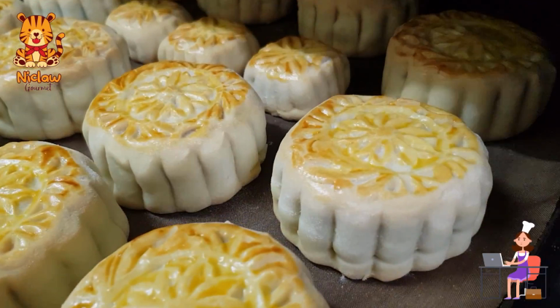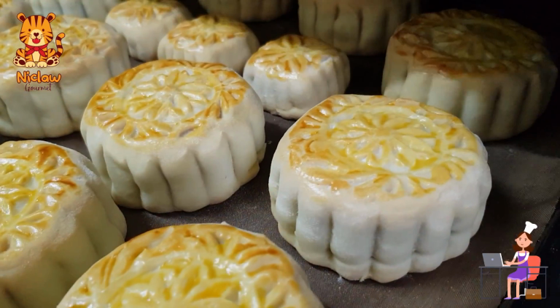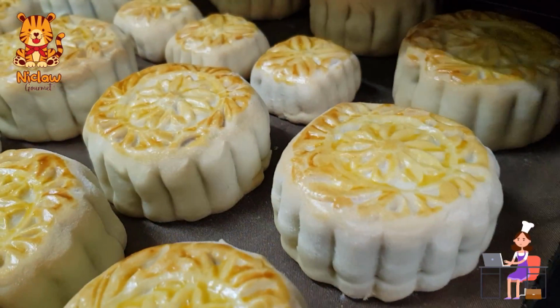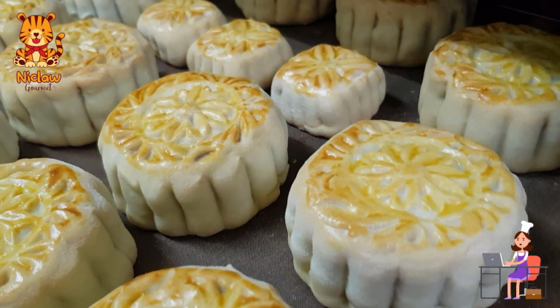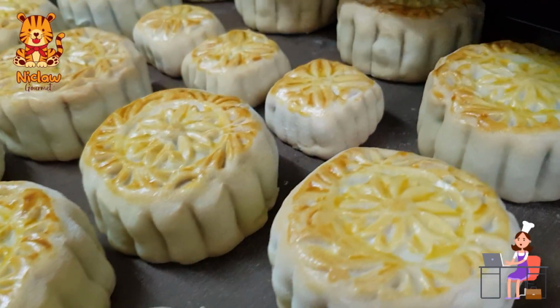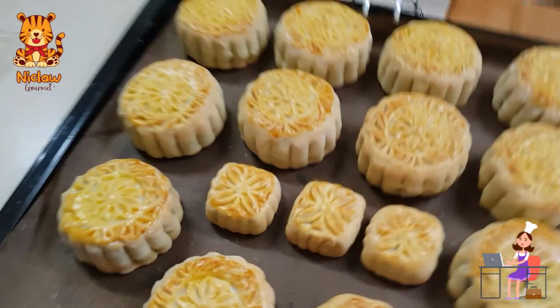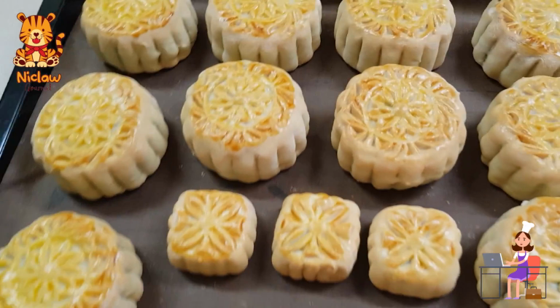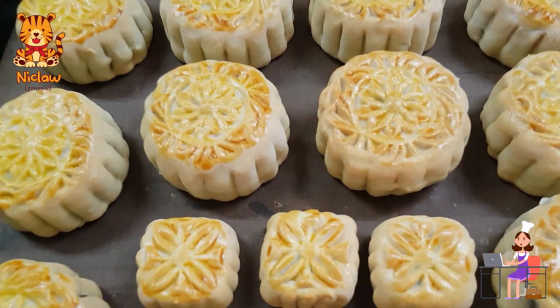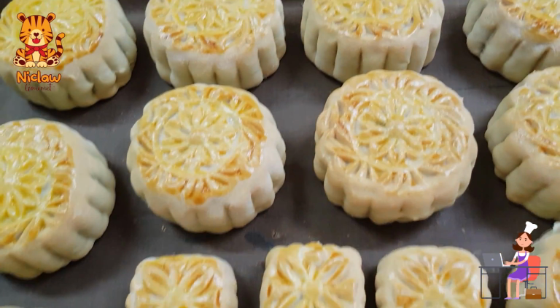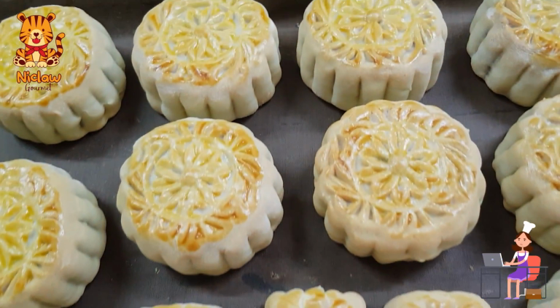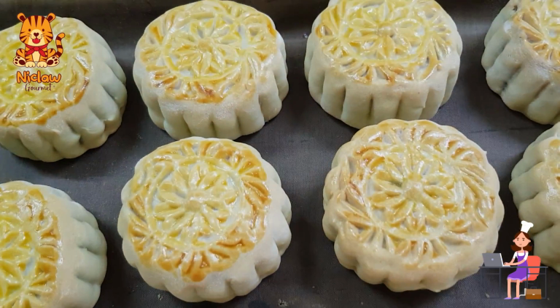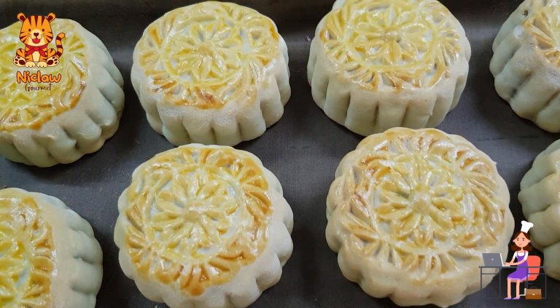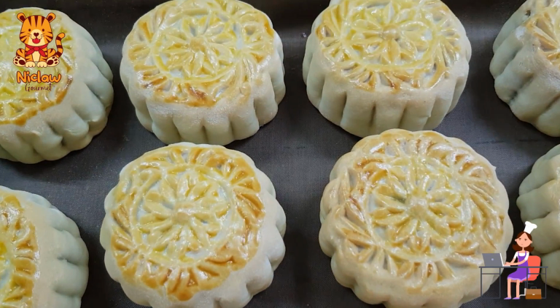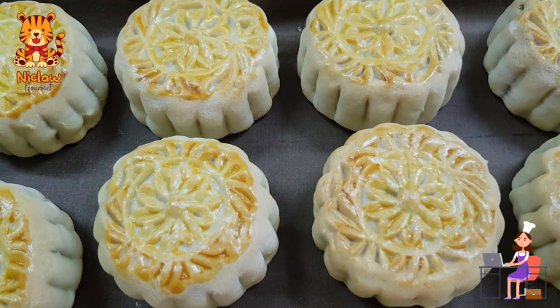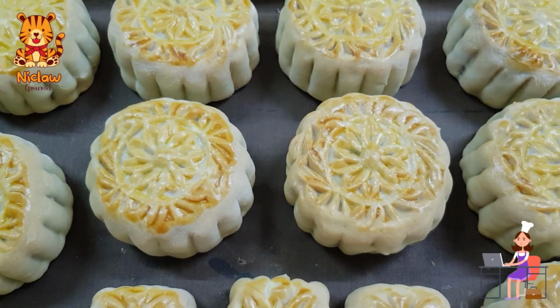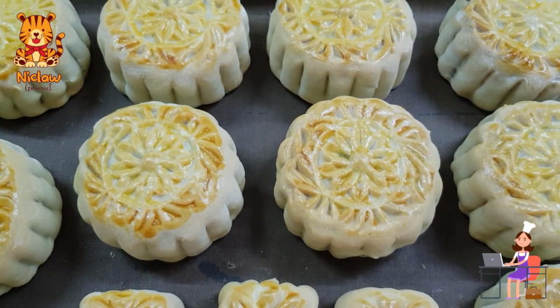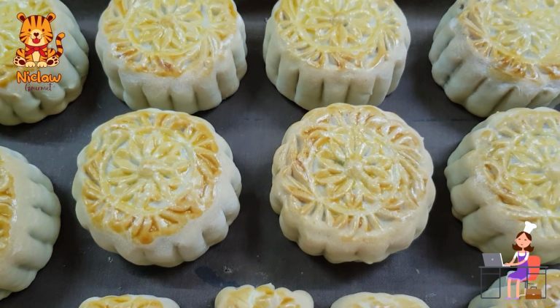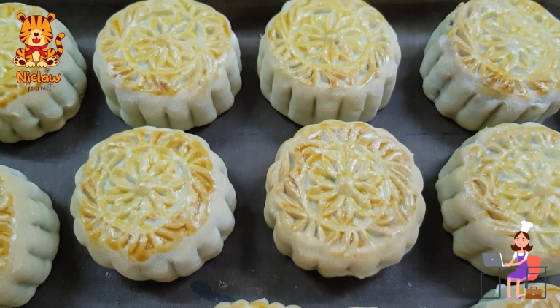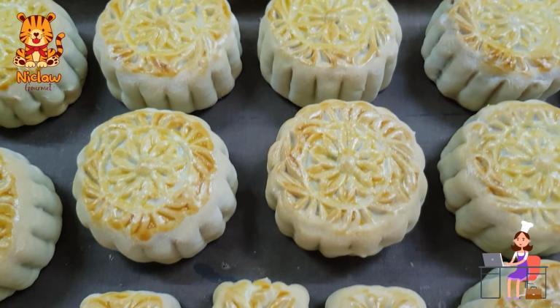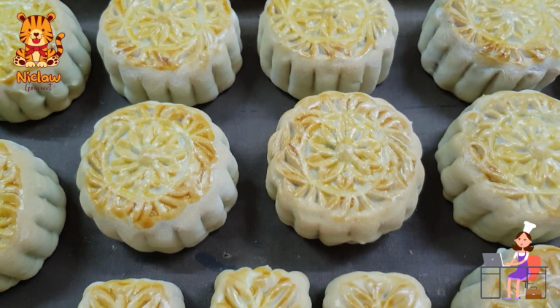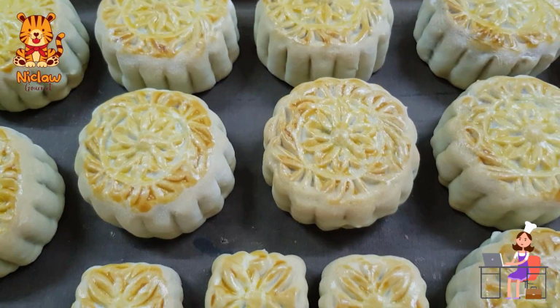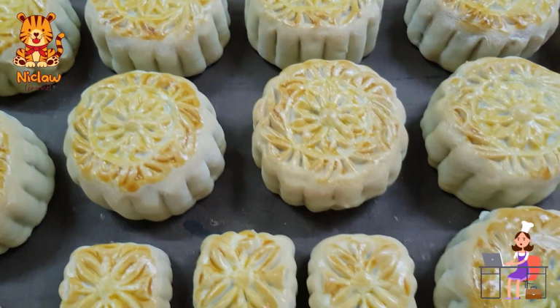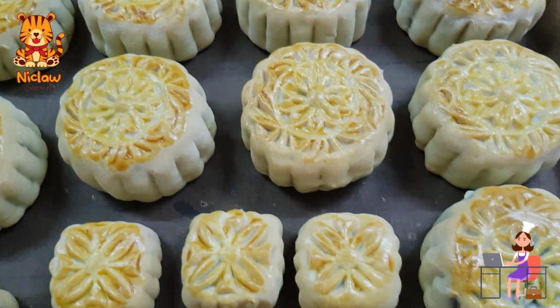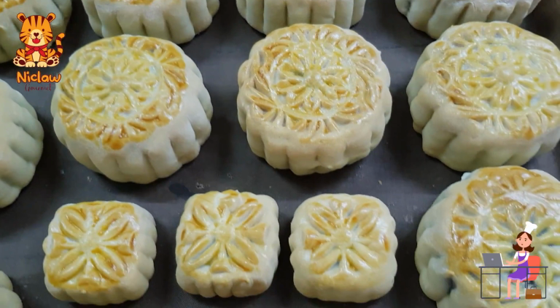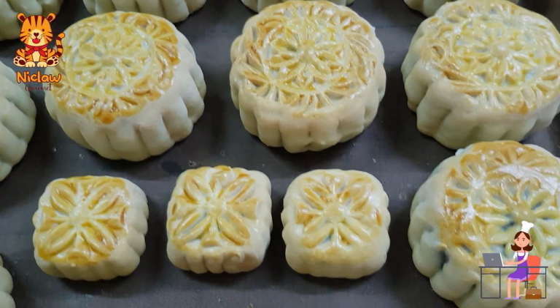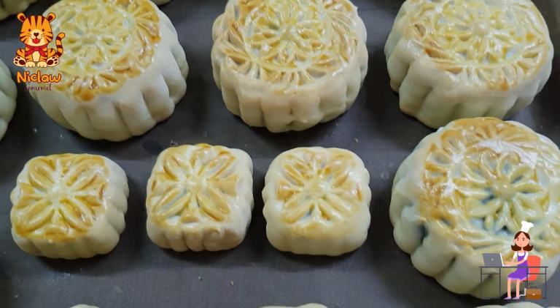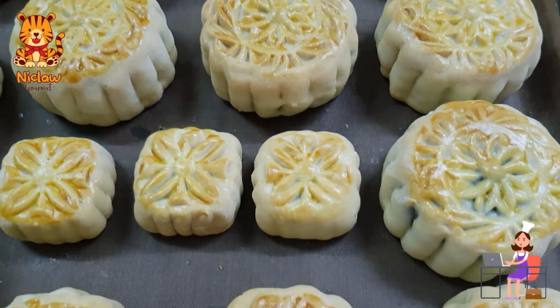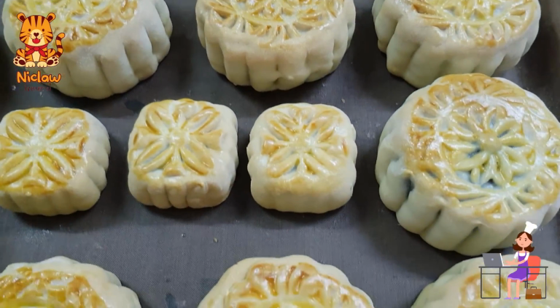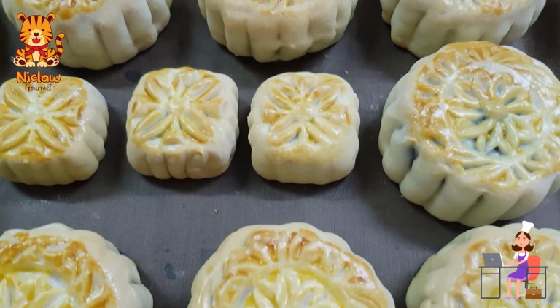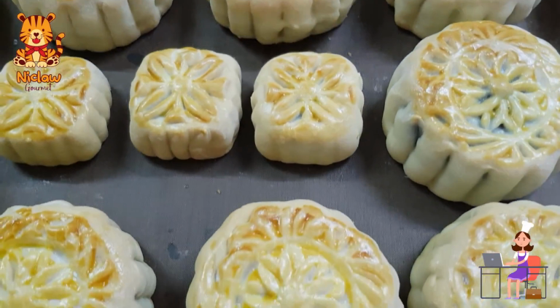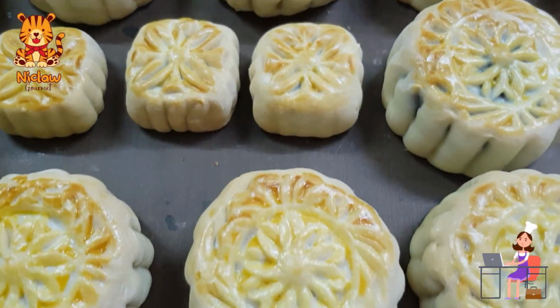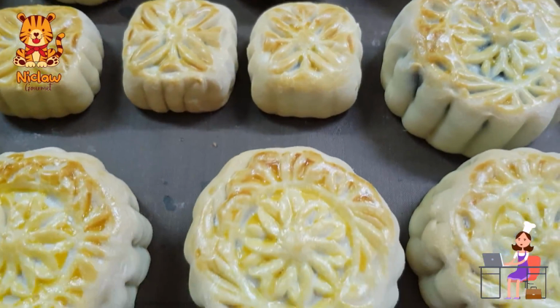This recipe yields 13 large round mooncakes and 3 small square mooncakes. Mooncakes should not be eaten immediately, but let them age for at least 3 days in an airtight container.